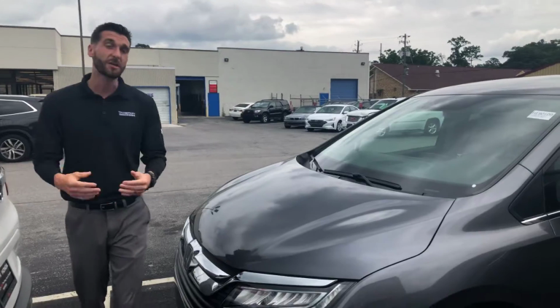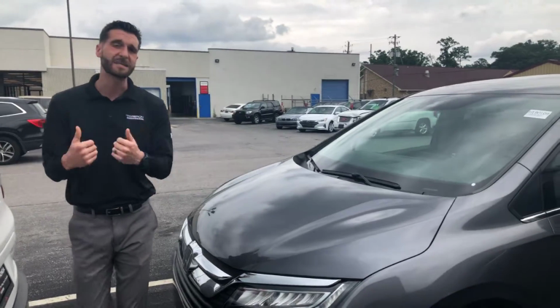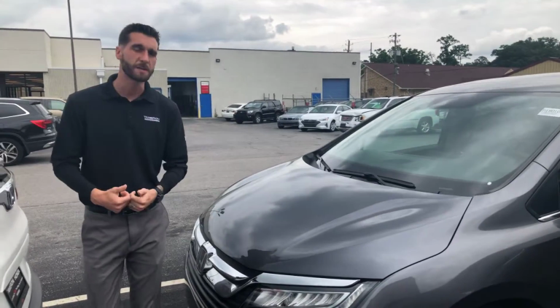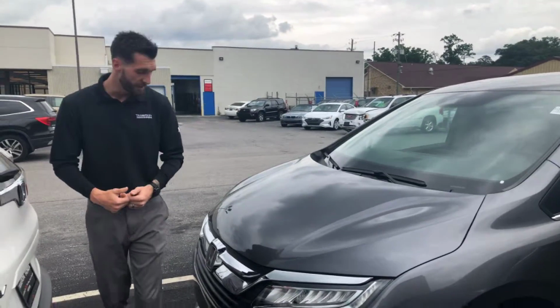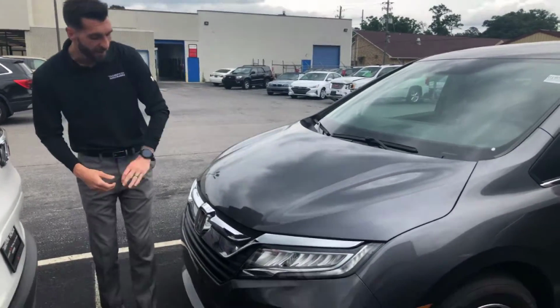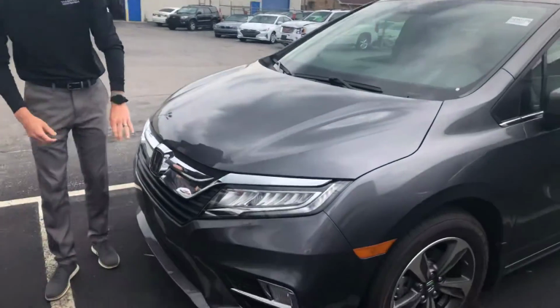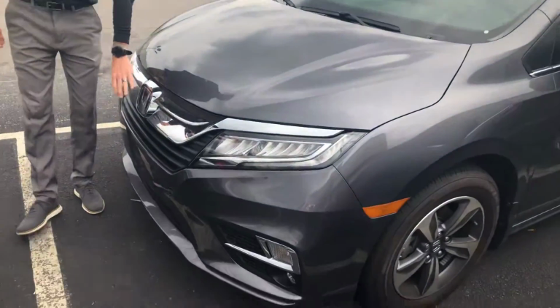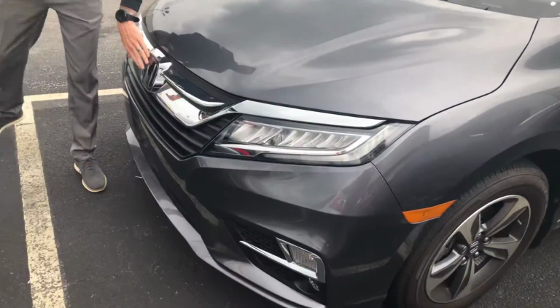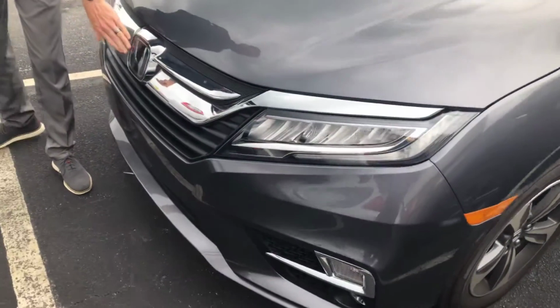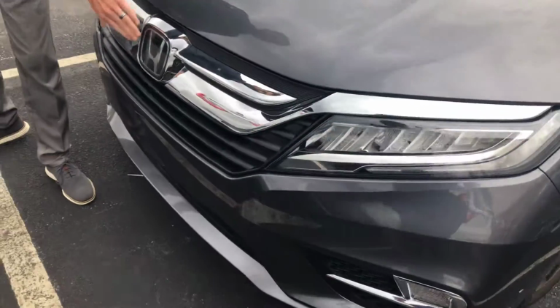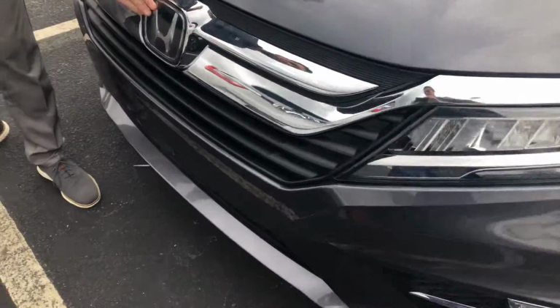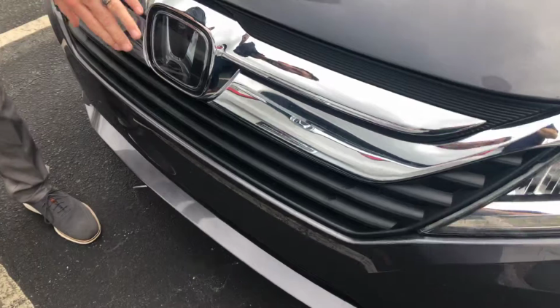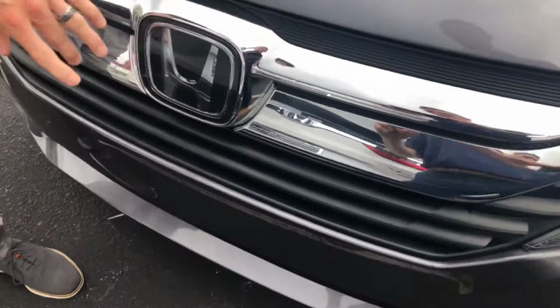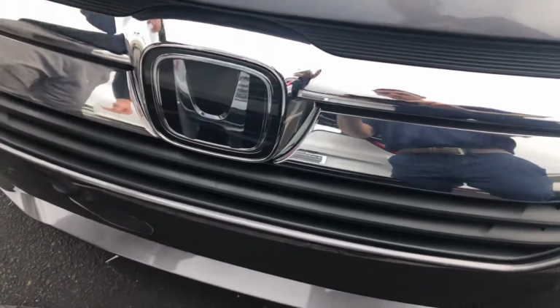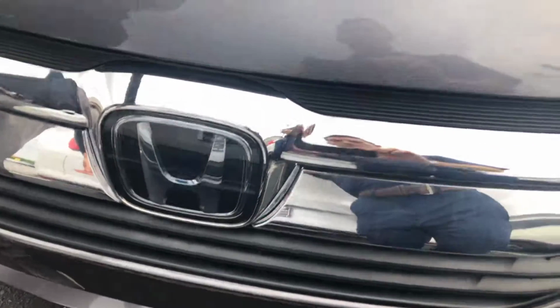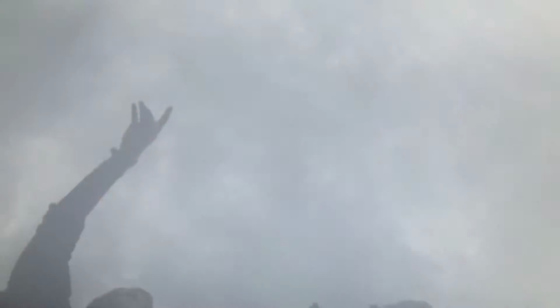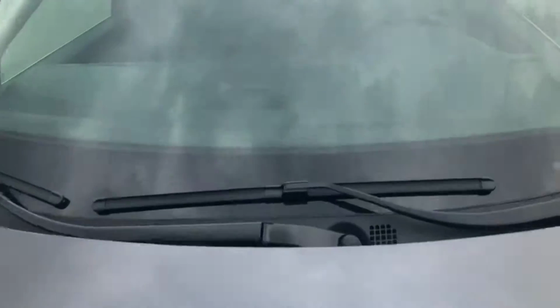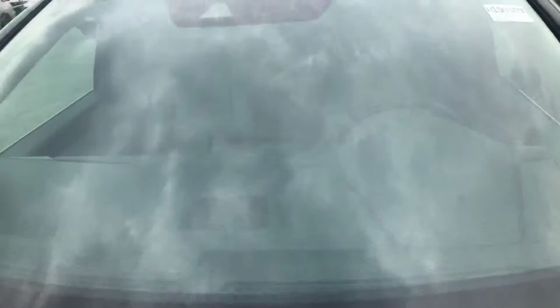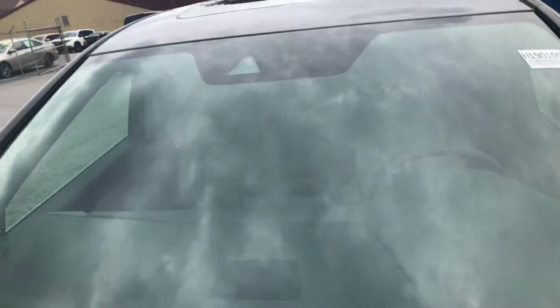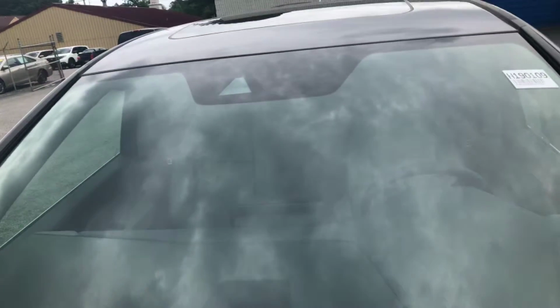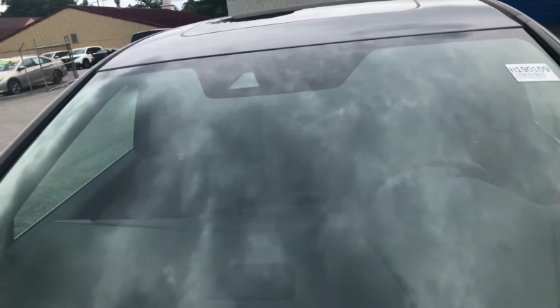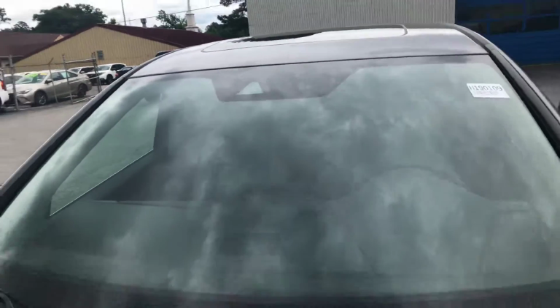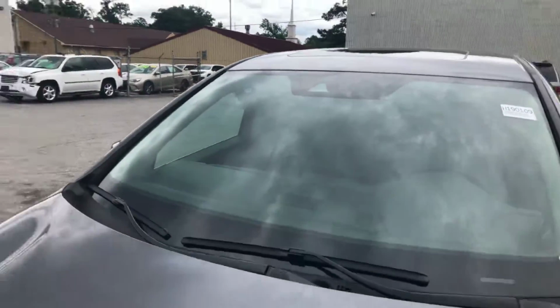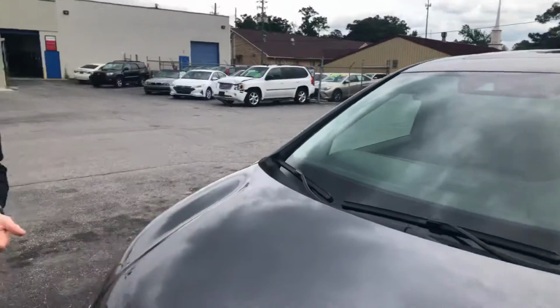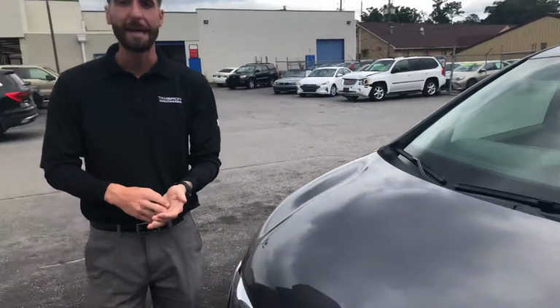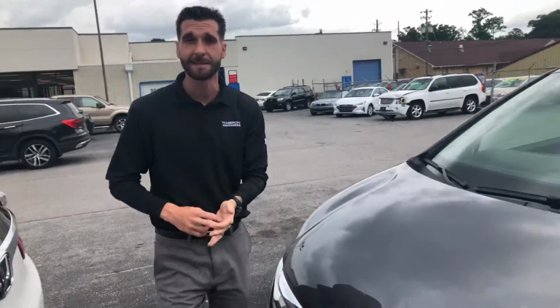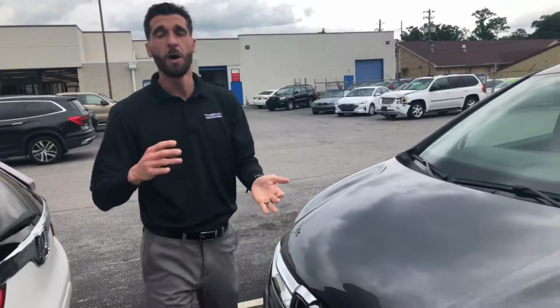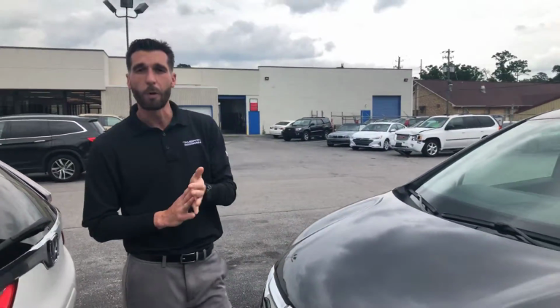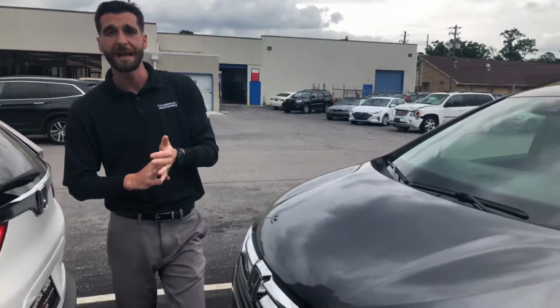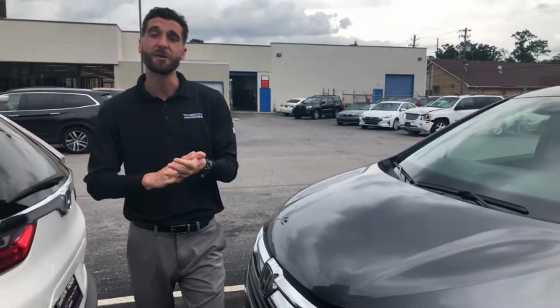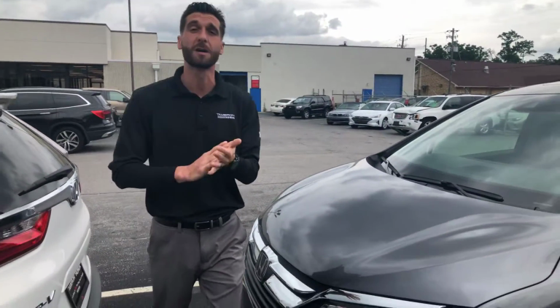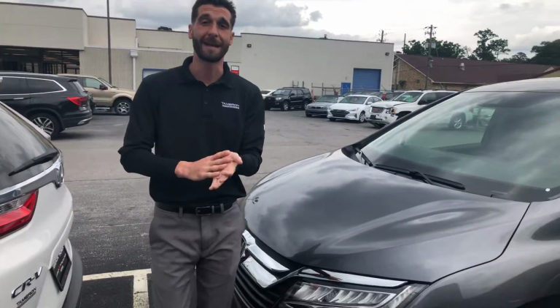What you're gonna get standard on this vehicle is your Honda Sensing suite. Right inside this A-pillar is gonna be a sonar detector to go along with this monocular camera at the top of the windshield. Now Nas, that's gonna be your adaptive cruise control, lane keep assist system, road departure mitigation, and your forward collision mitigation.